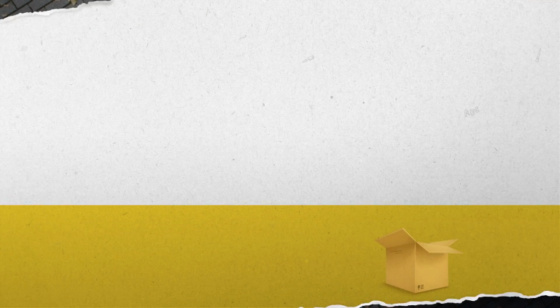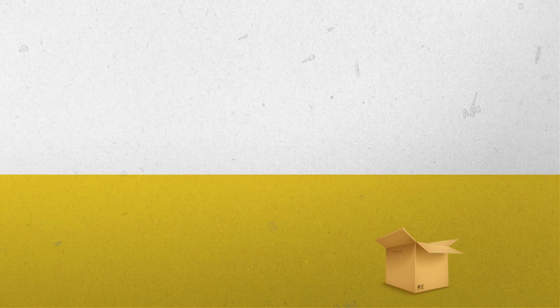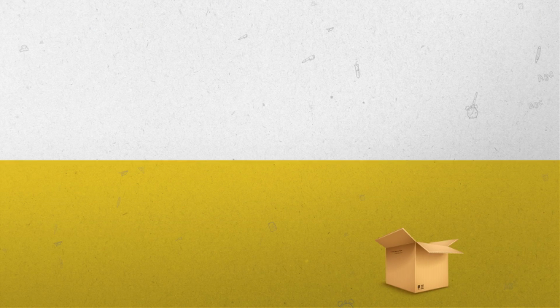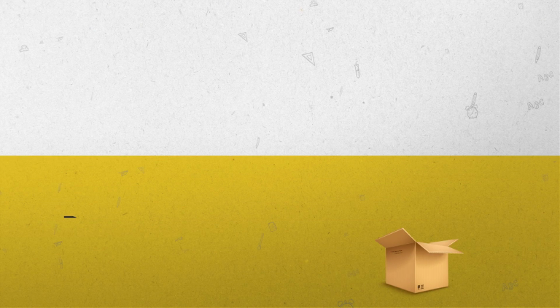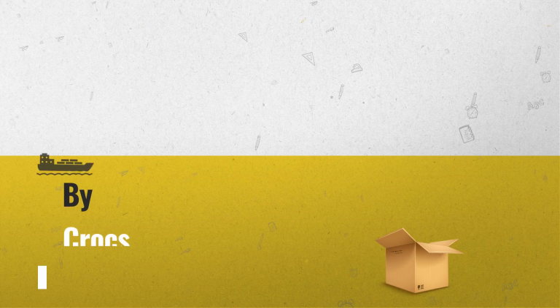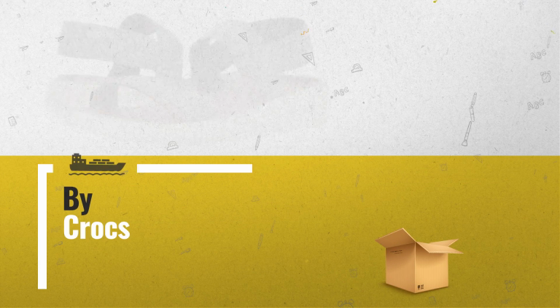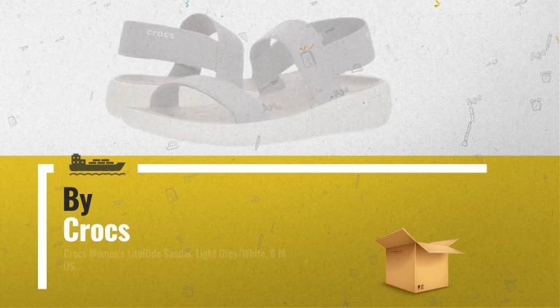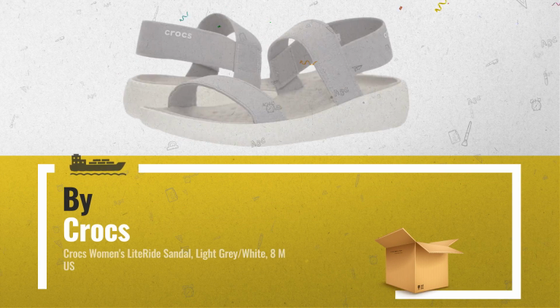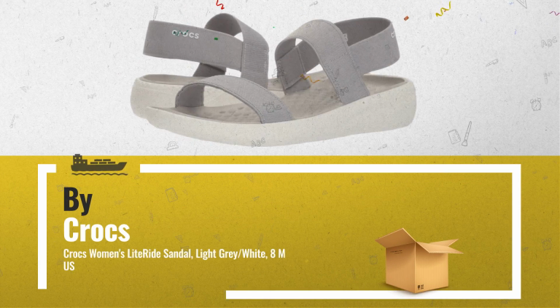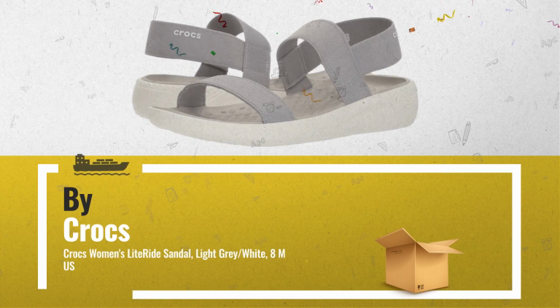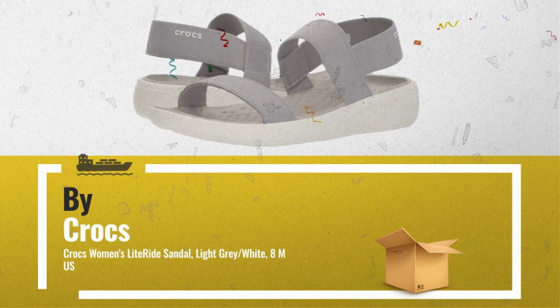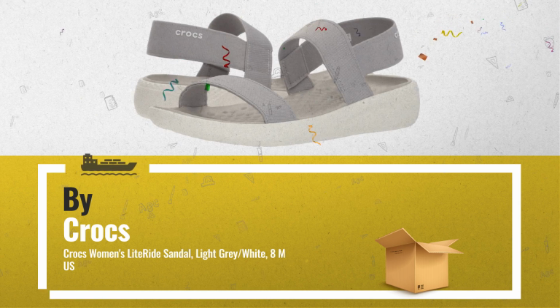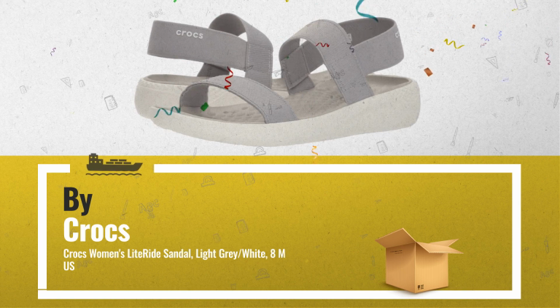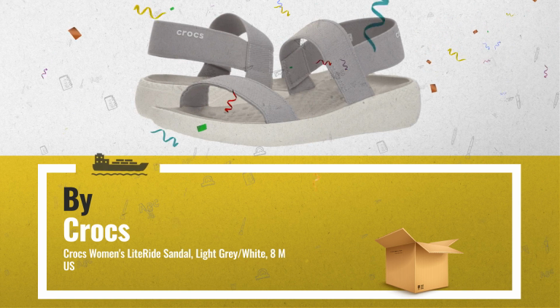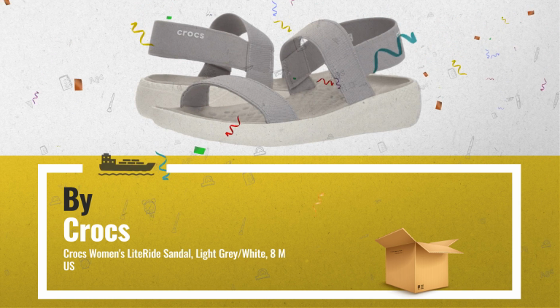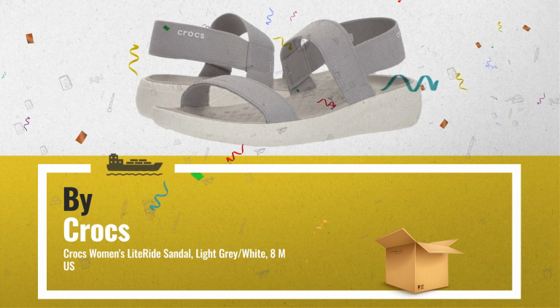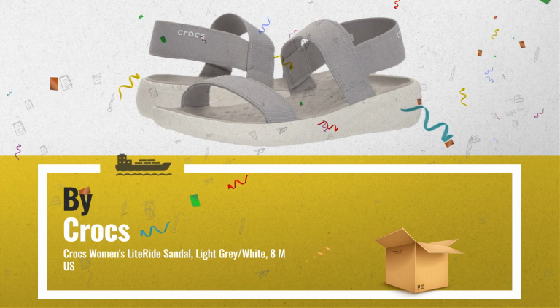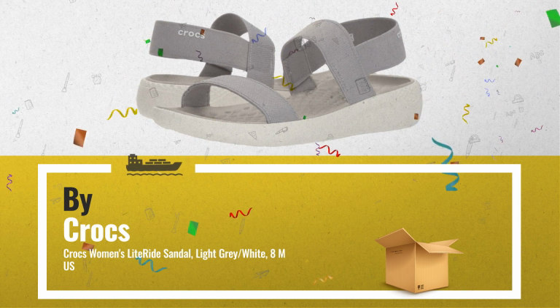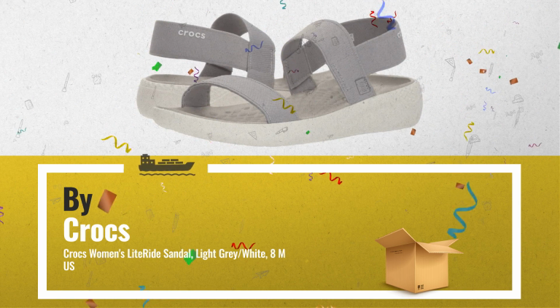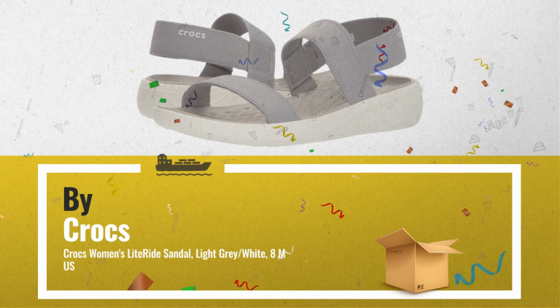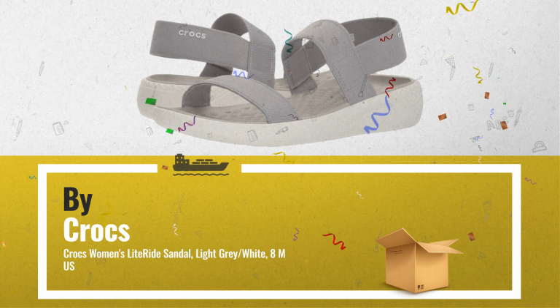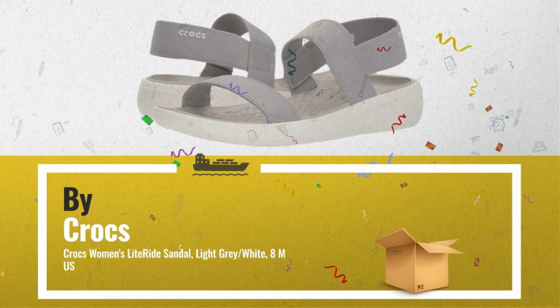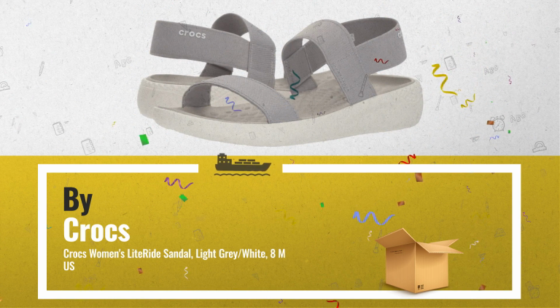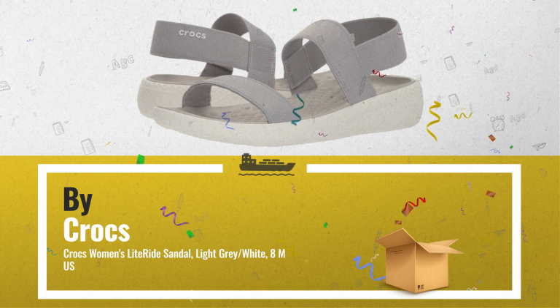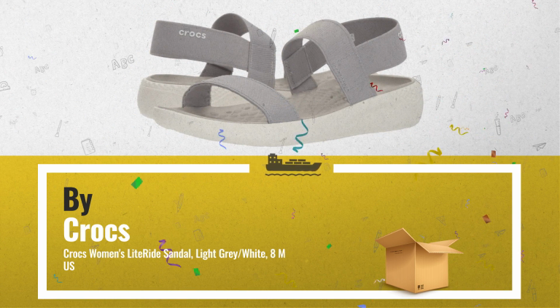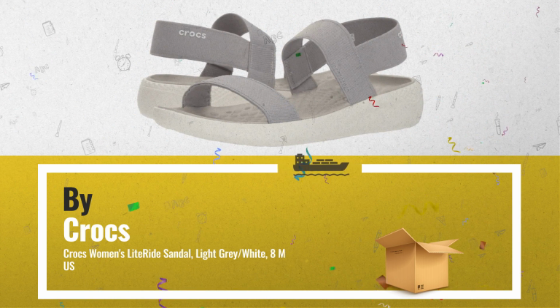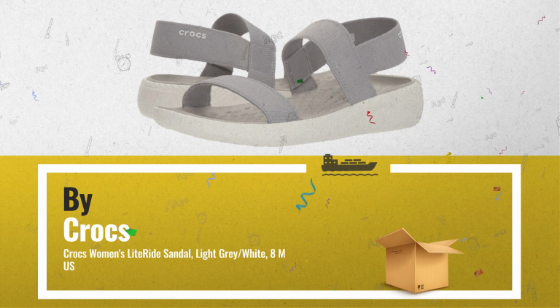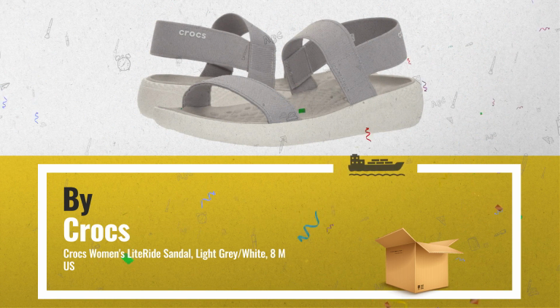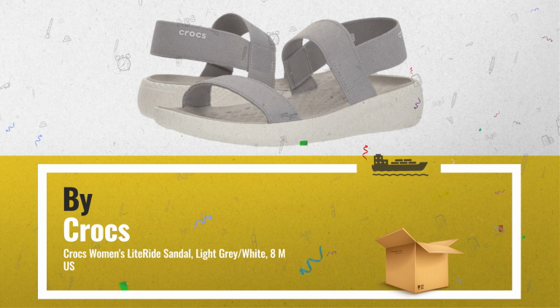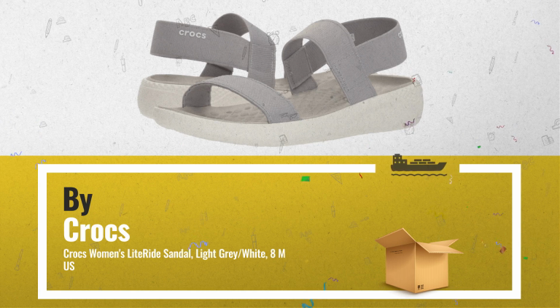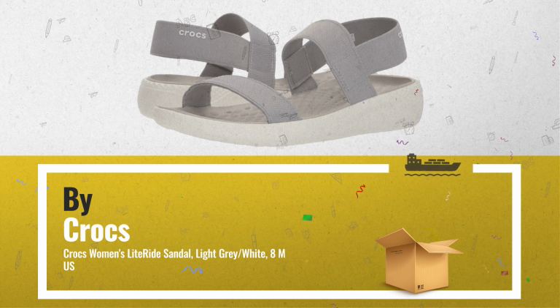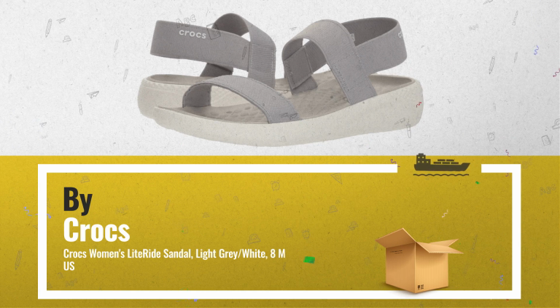Number 1: Next Generation Light Ride Foam Insoles are super soft, incredibly lightweight, and extraordinarily resilient, by Crocs.